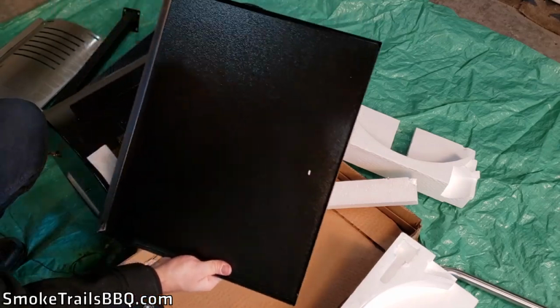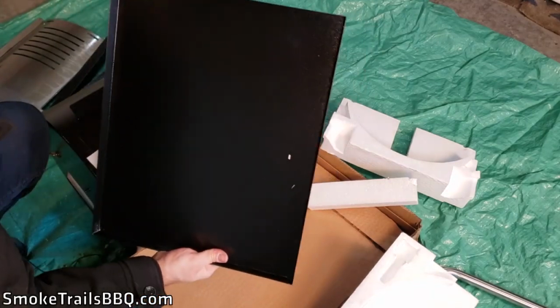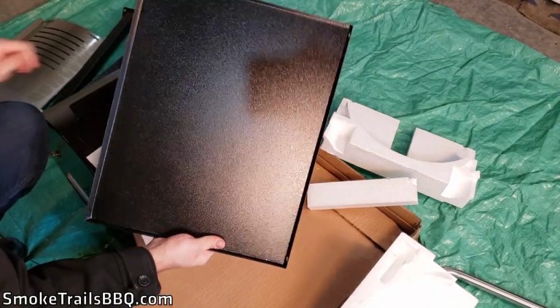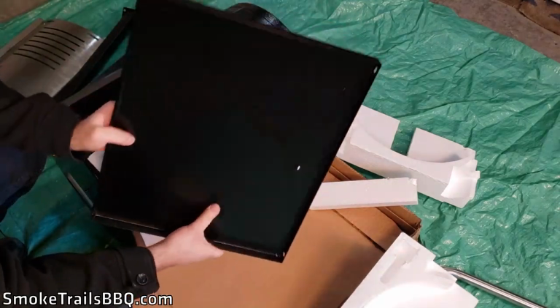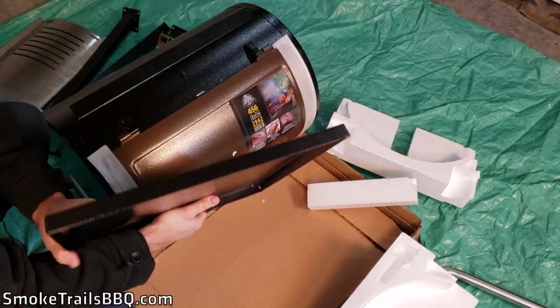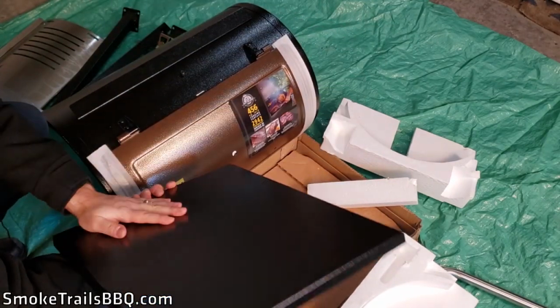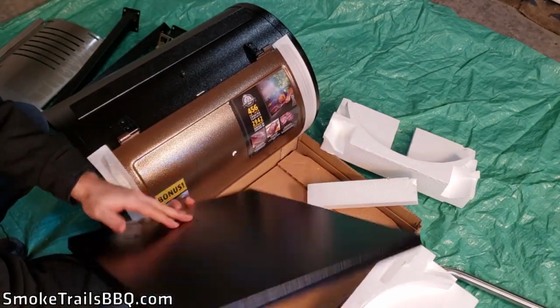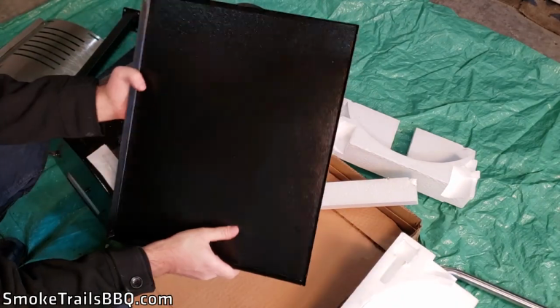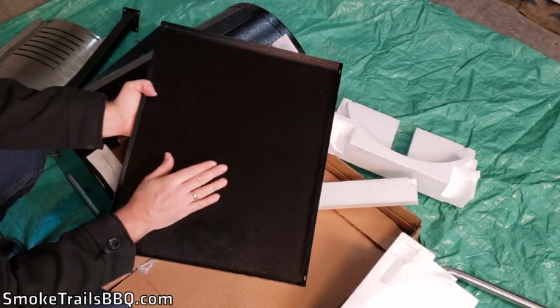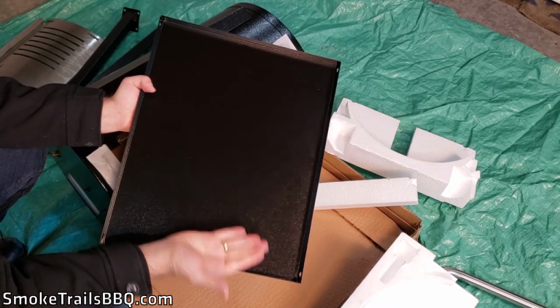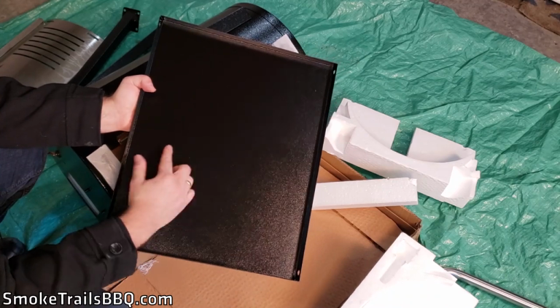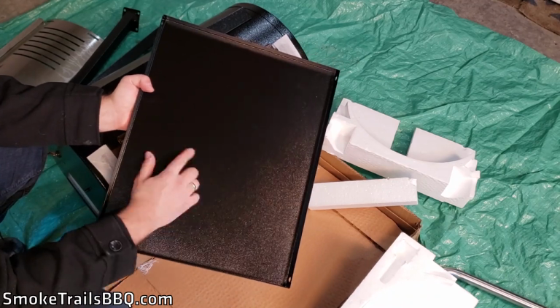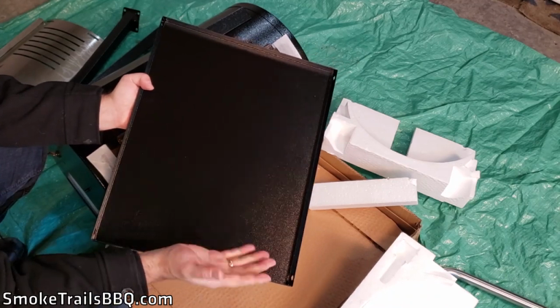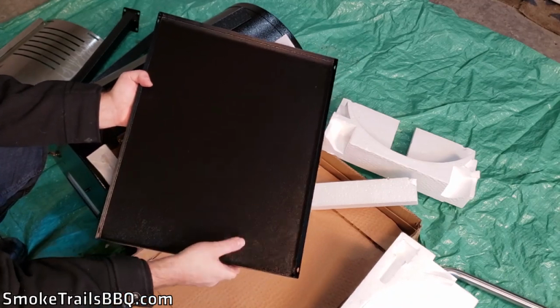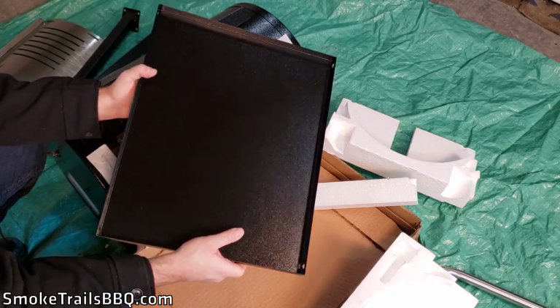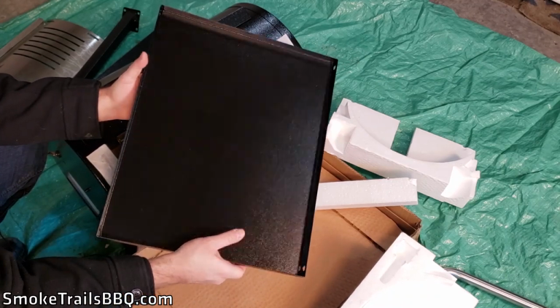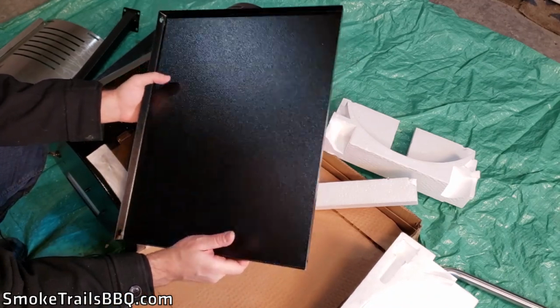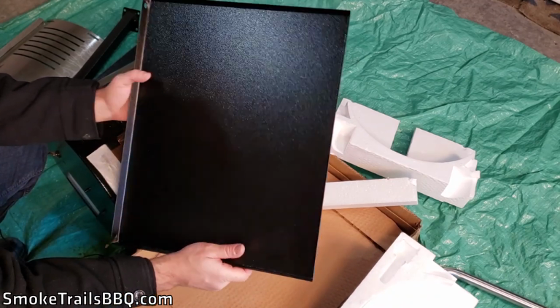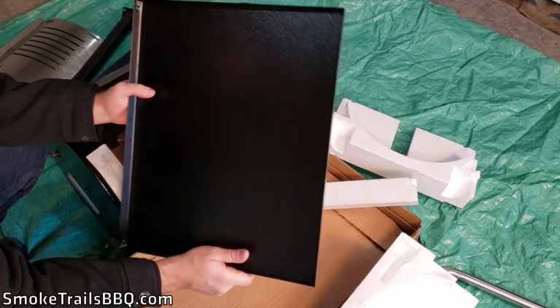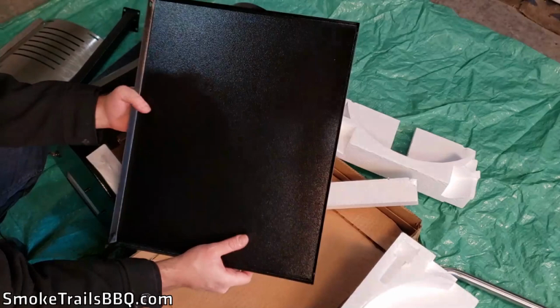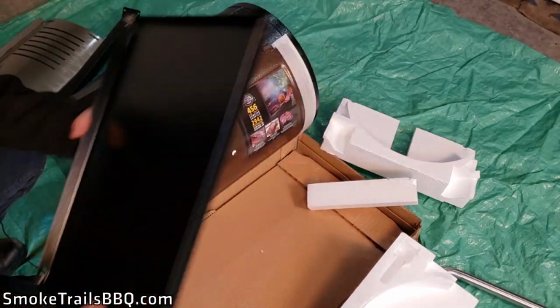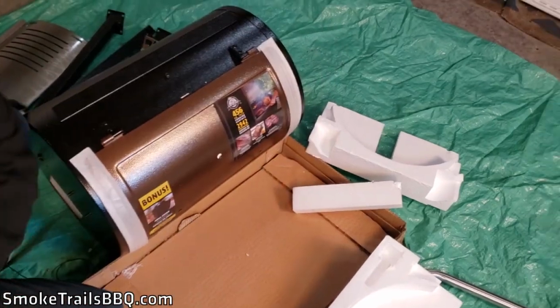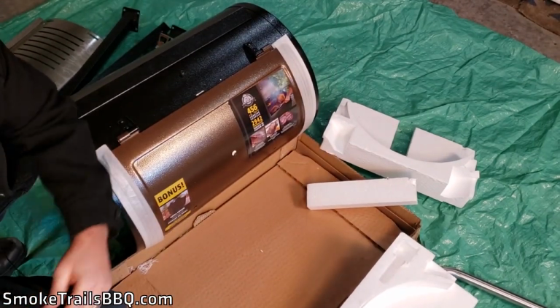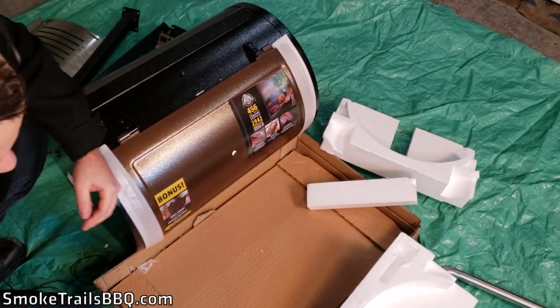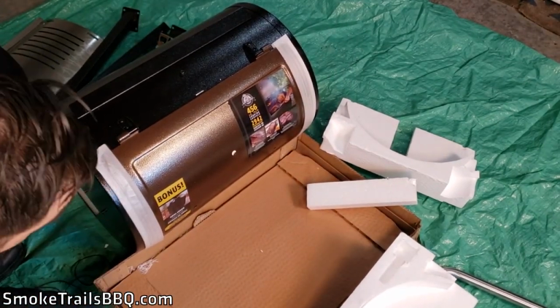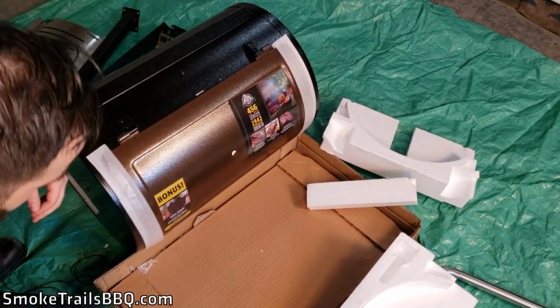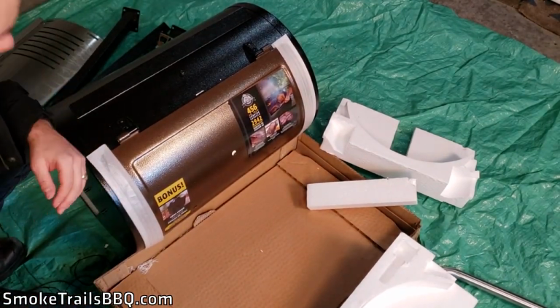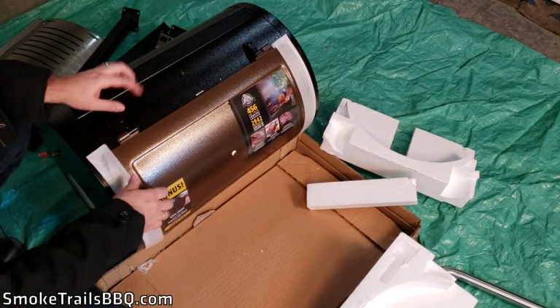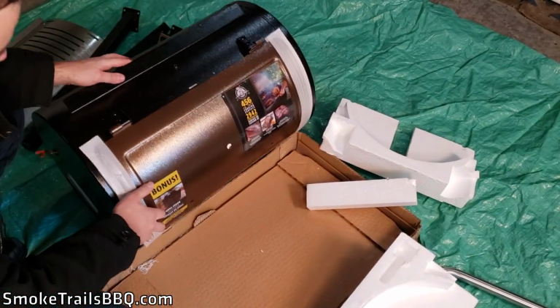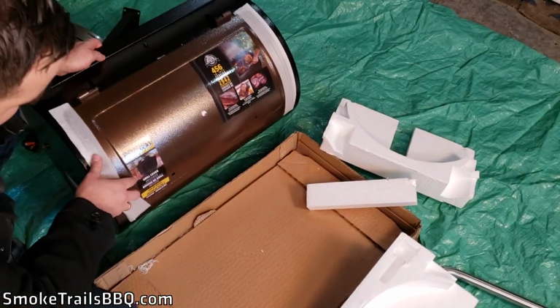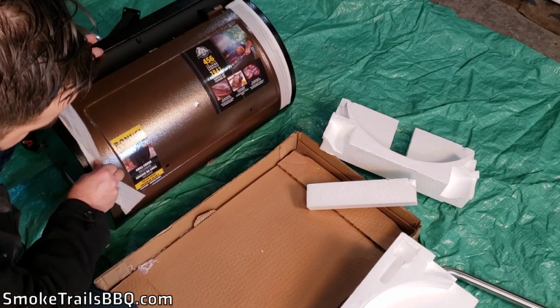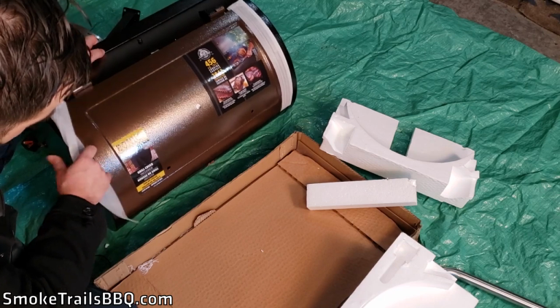There's also what looks to be the pan or tray that goes underneath the grill. It has a nice powder coating or finish that's going to resist weather and corrosion — so that's great.